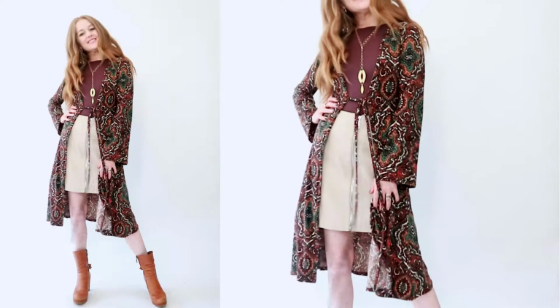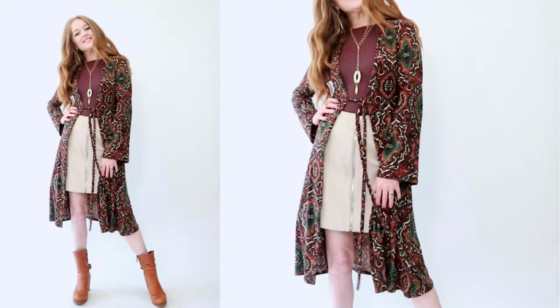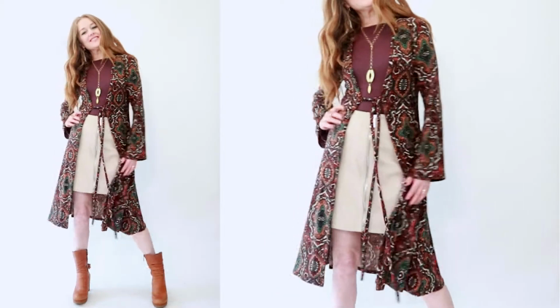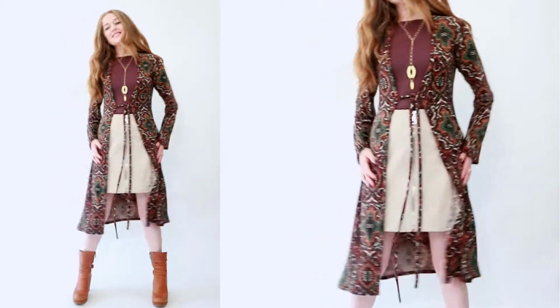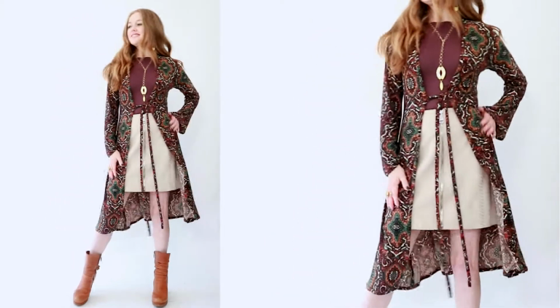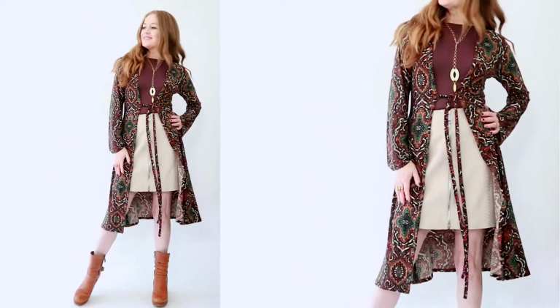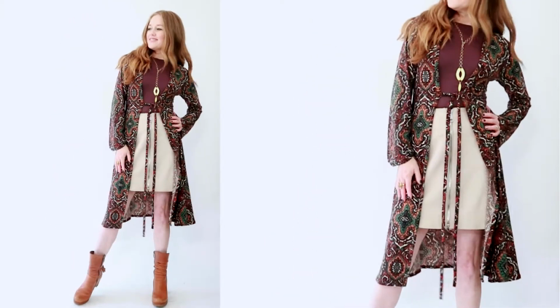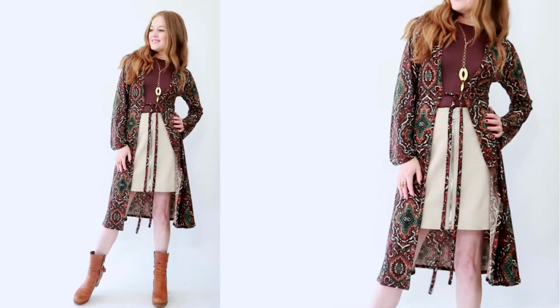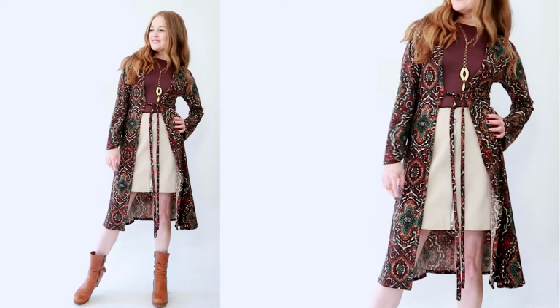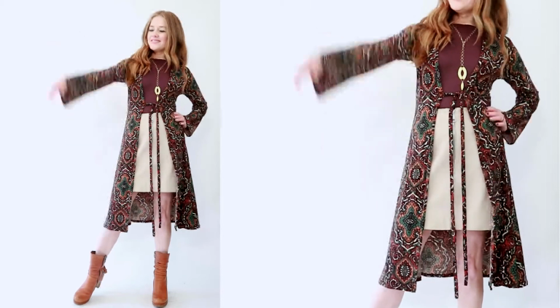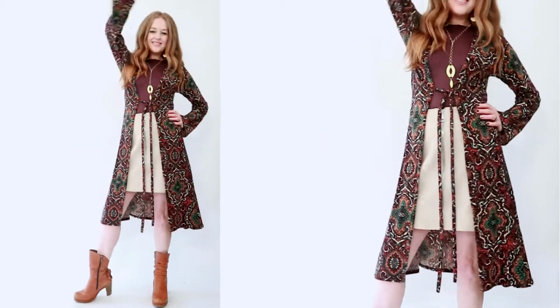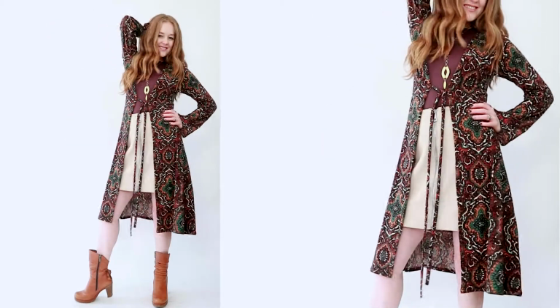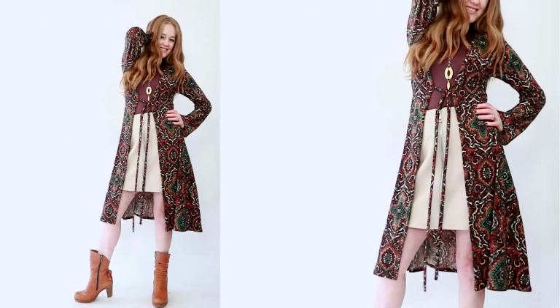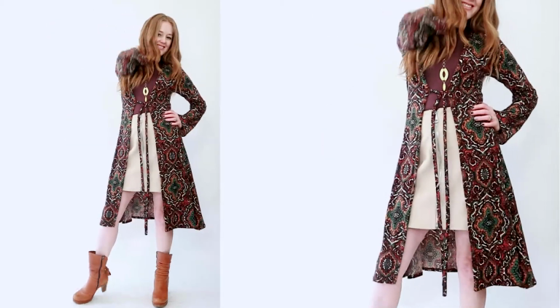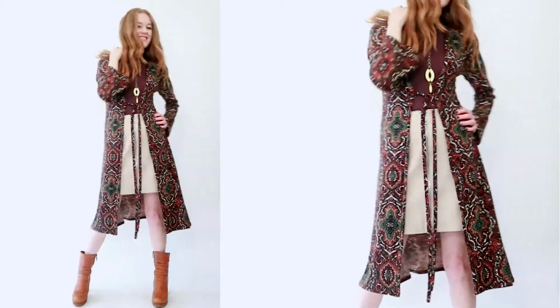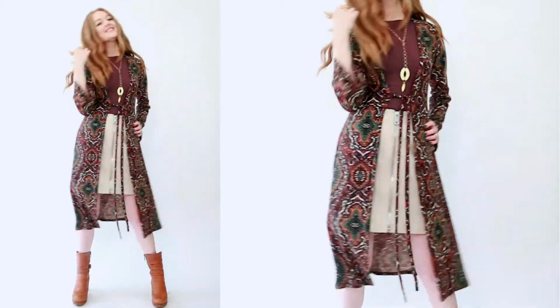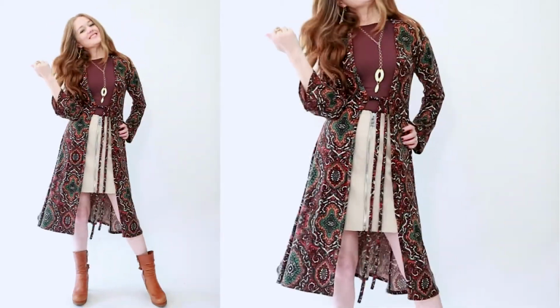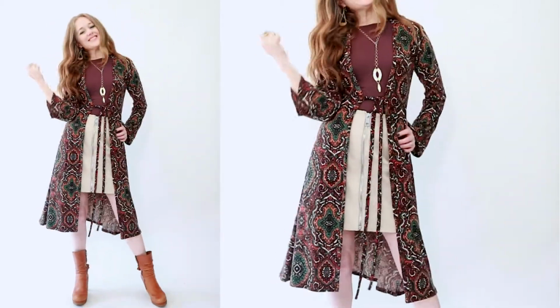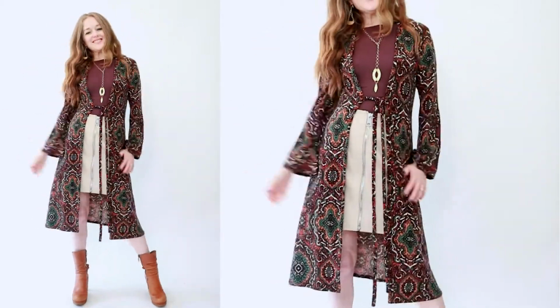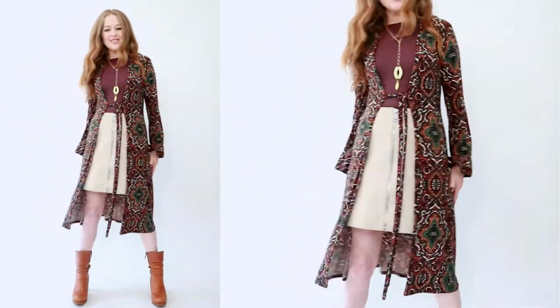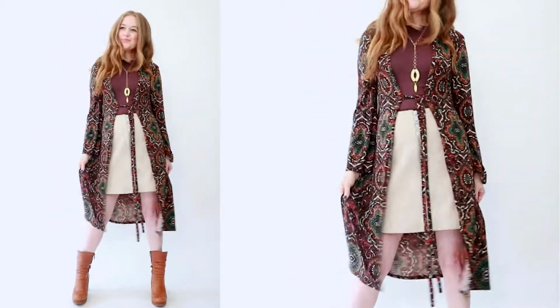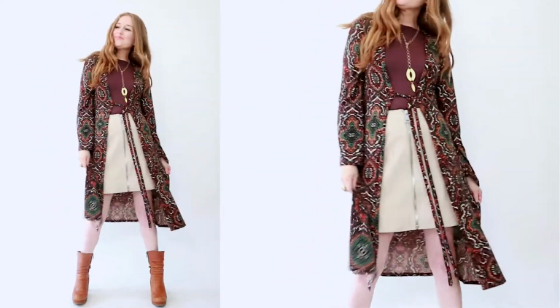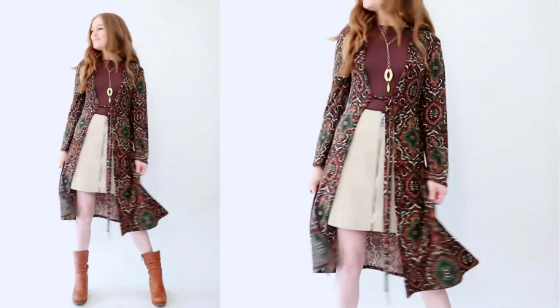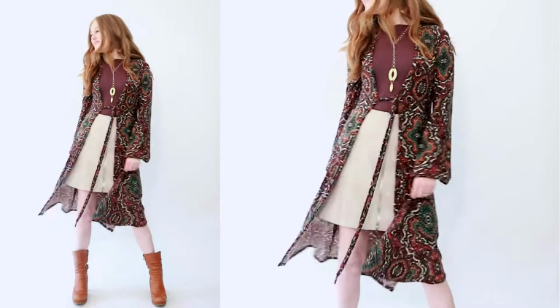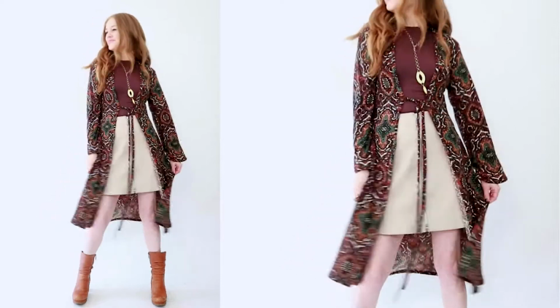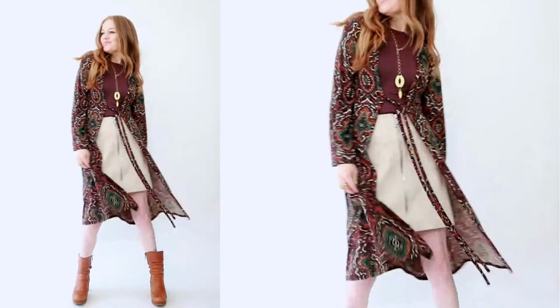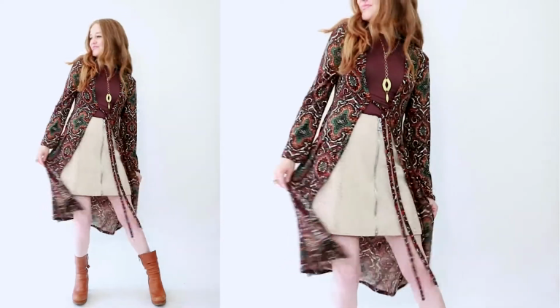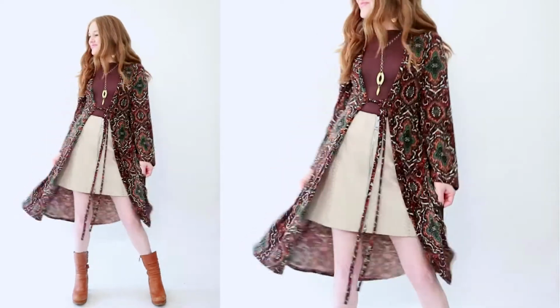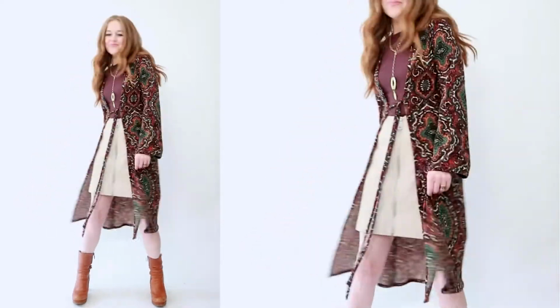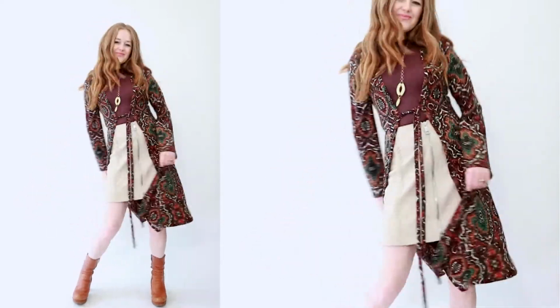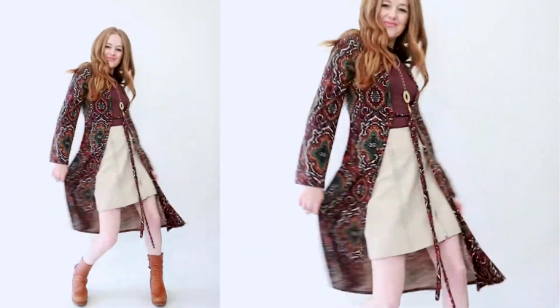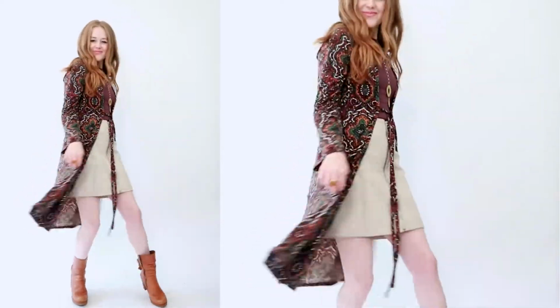Also notice the fit and flare of this style. That is also strategic, because the flare at the bottom automatically makes everything above it look narrower.